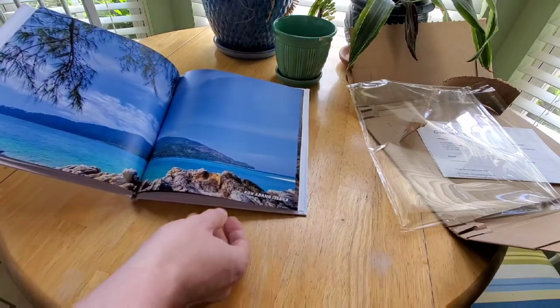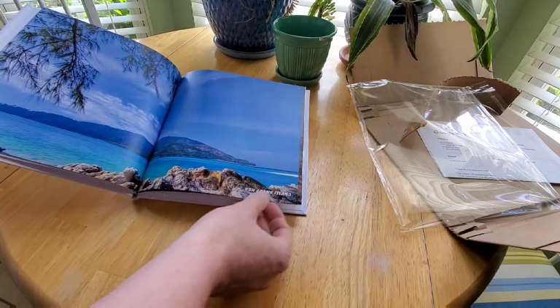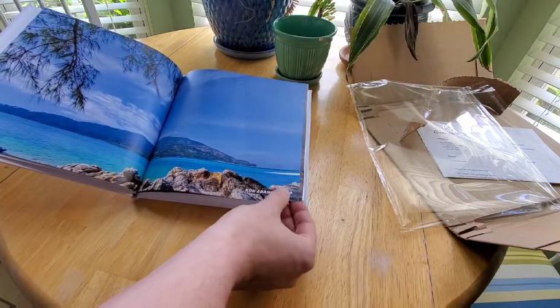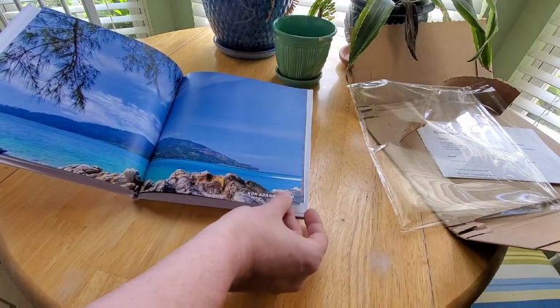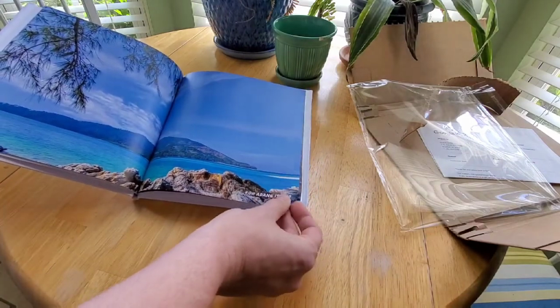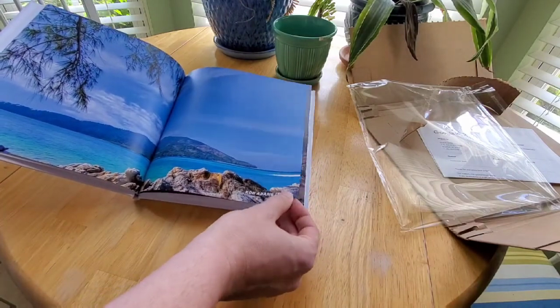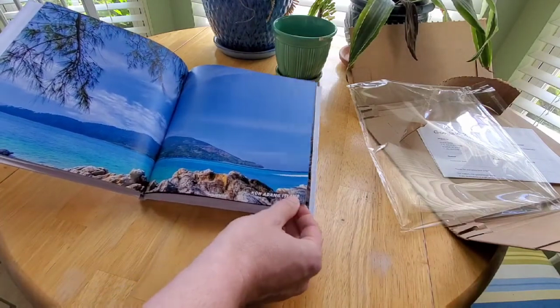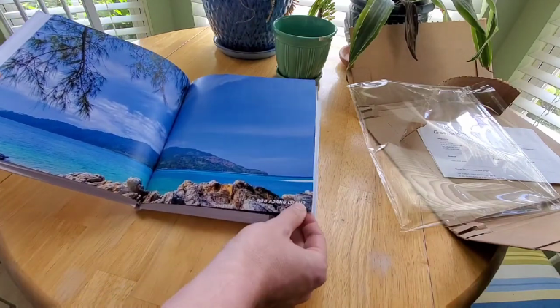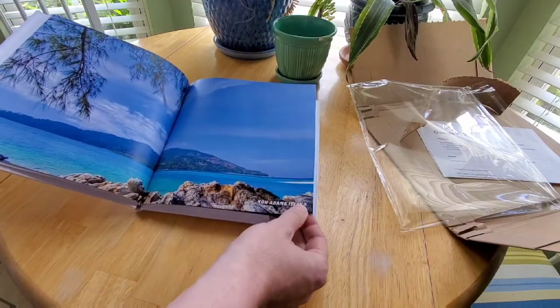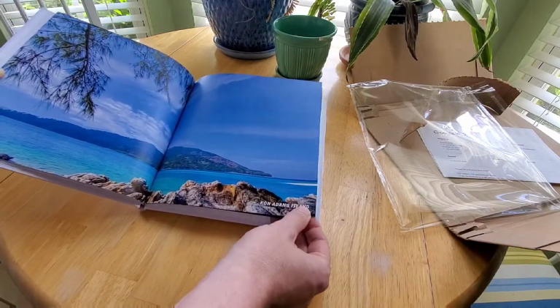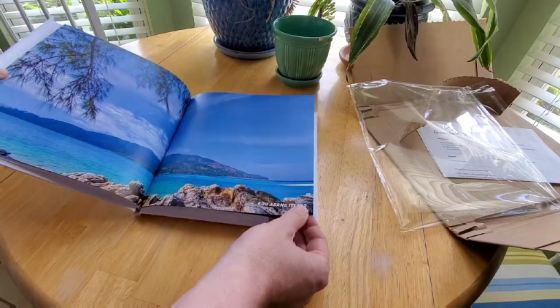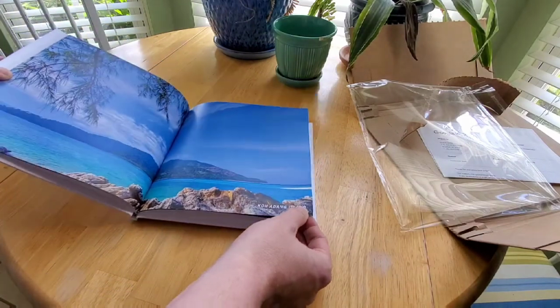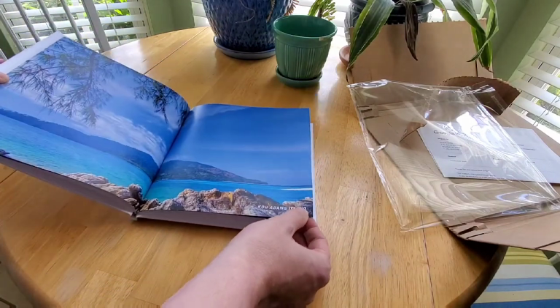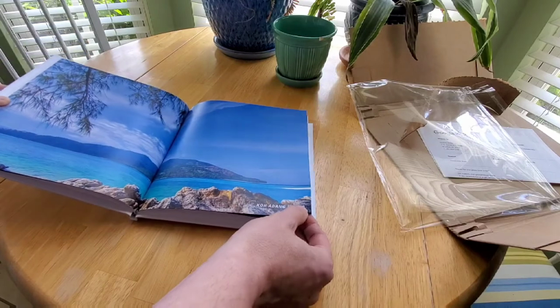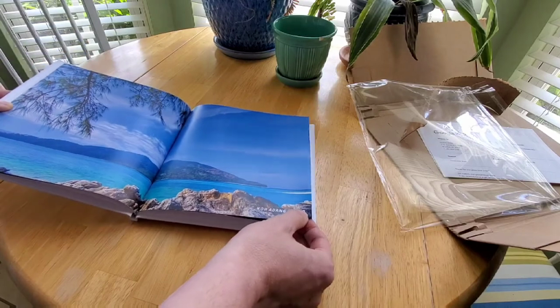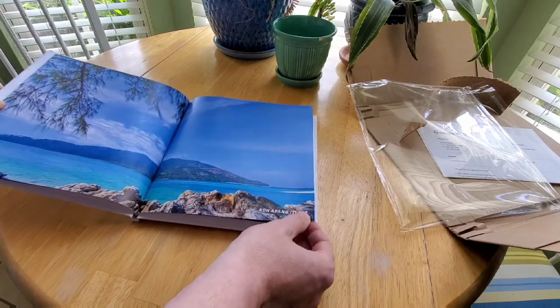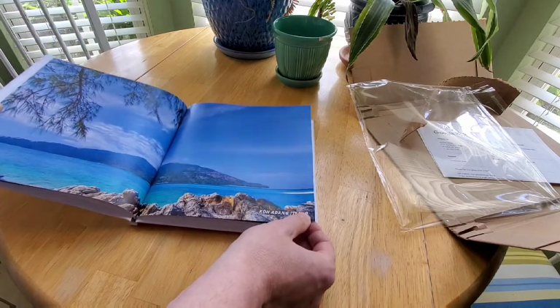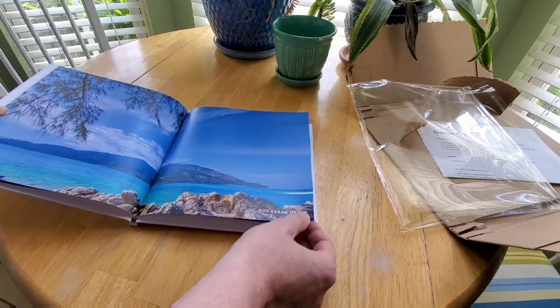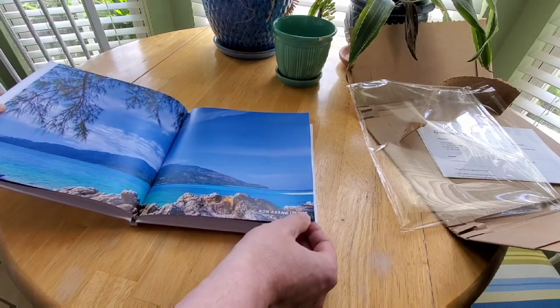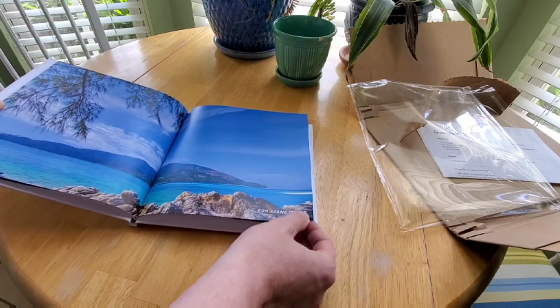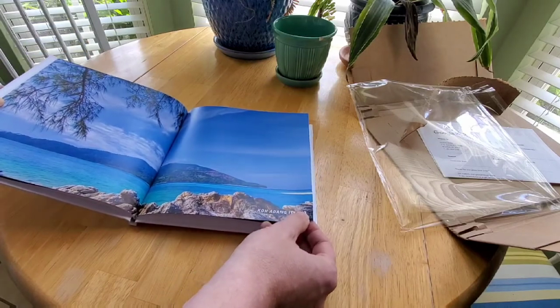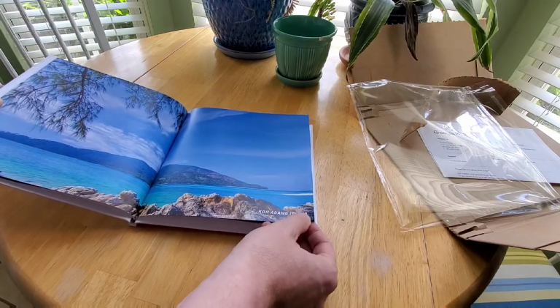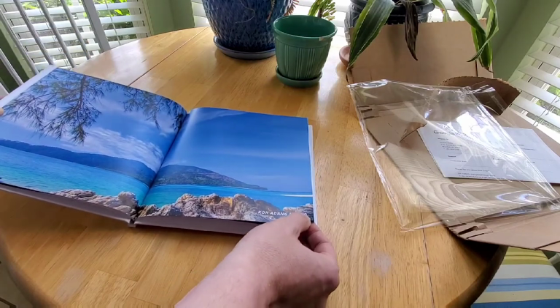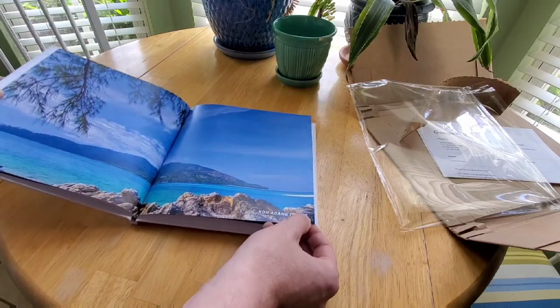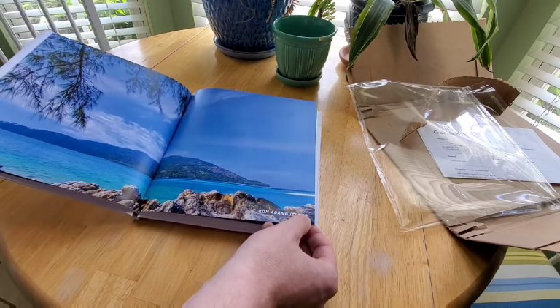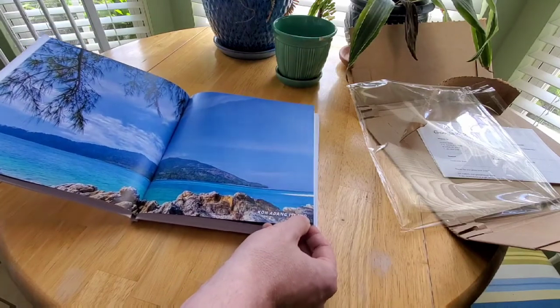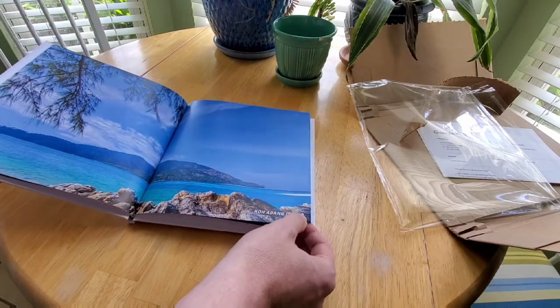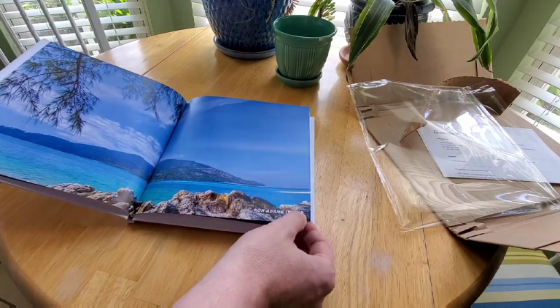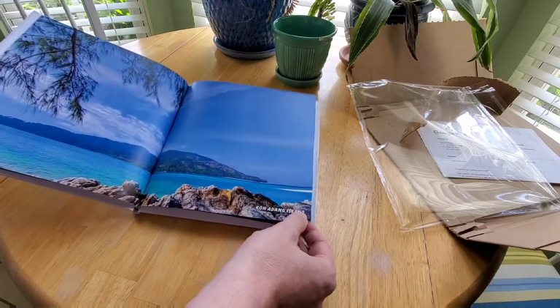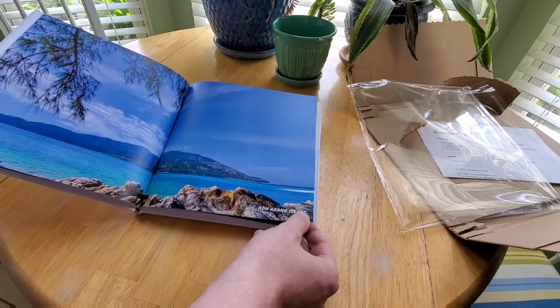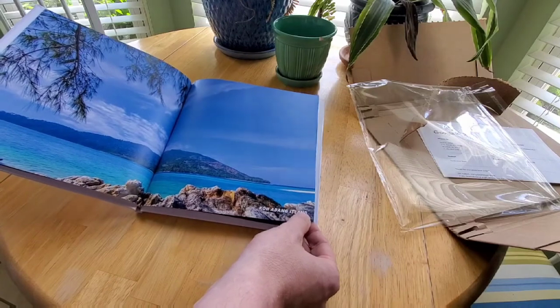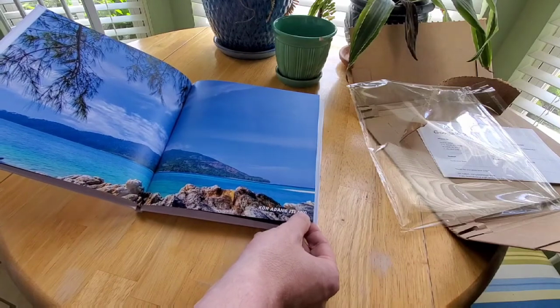As you can see, I'm very happy with it. Although it's not lay-flat like a typical lay-flat option might be, it still looks really good.